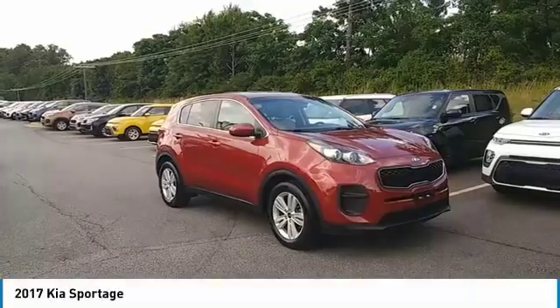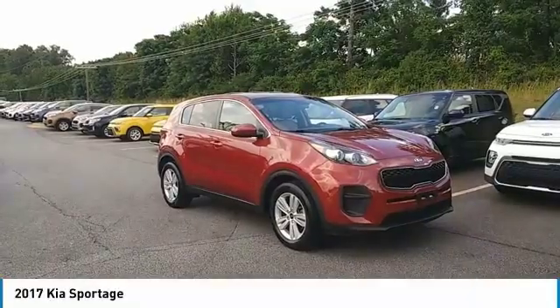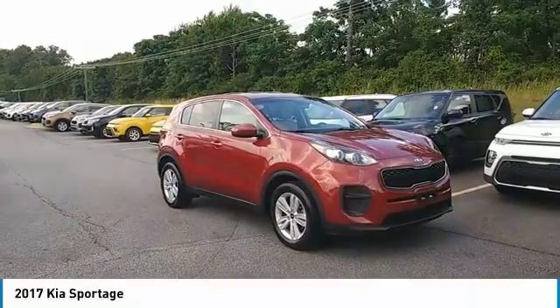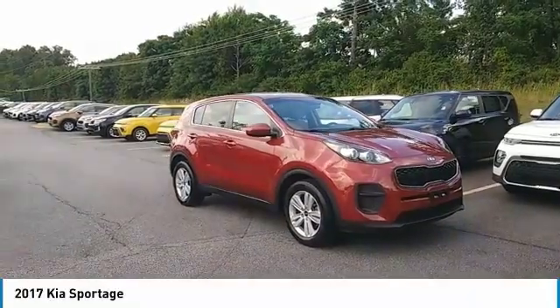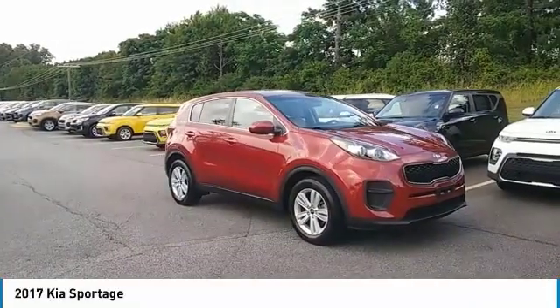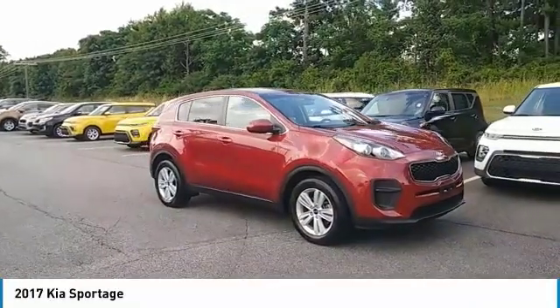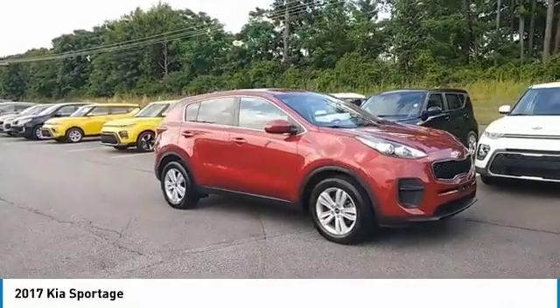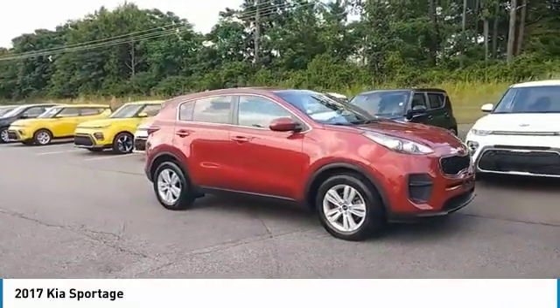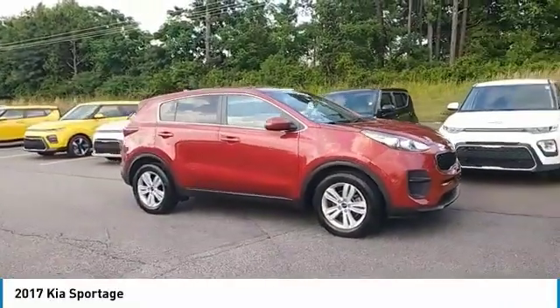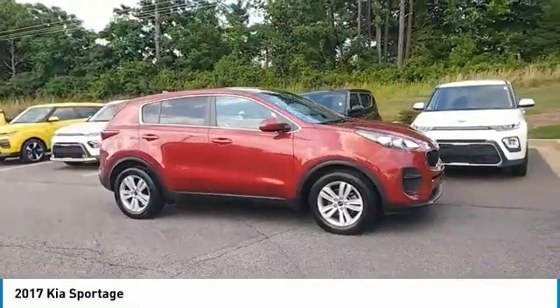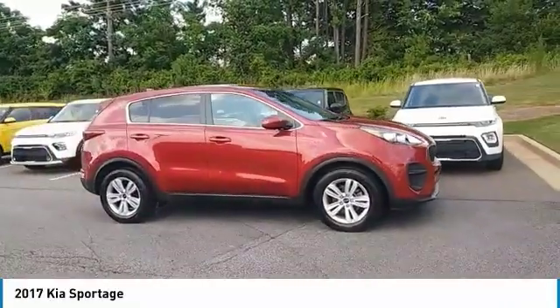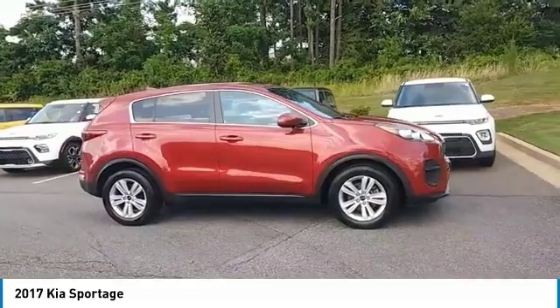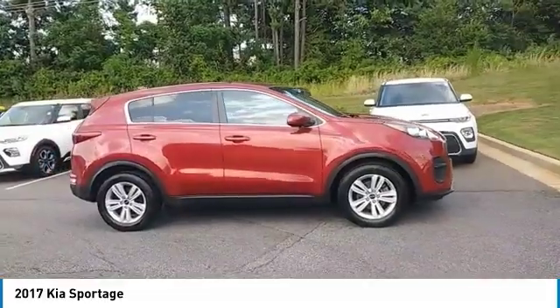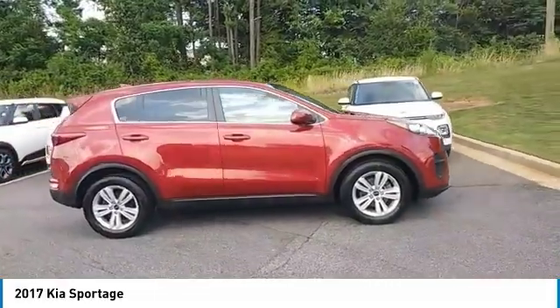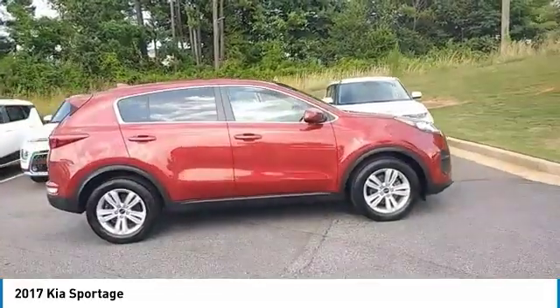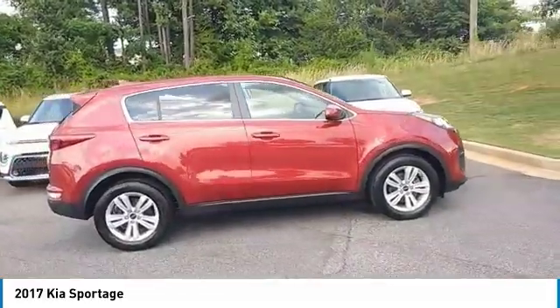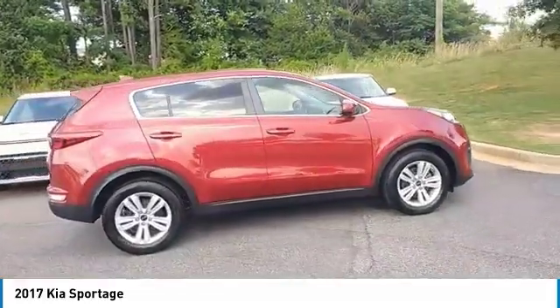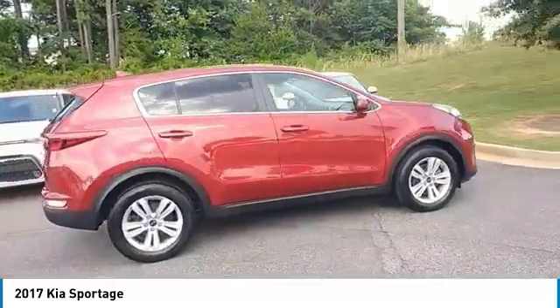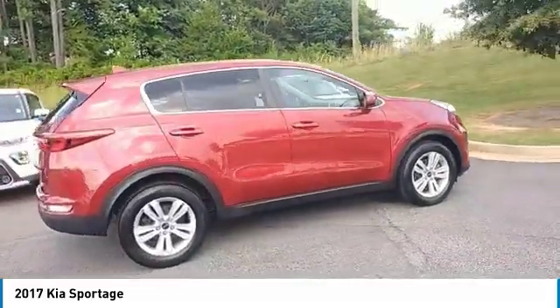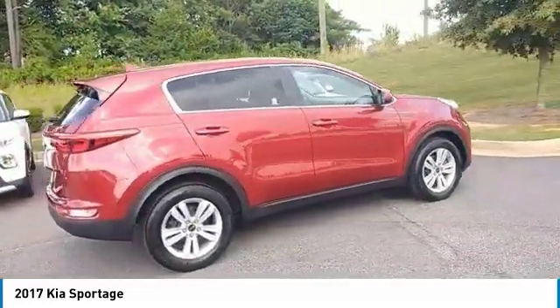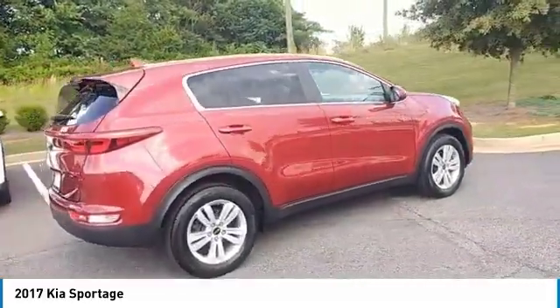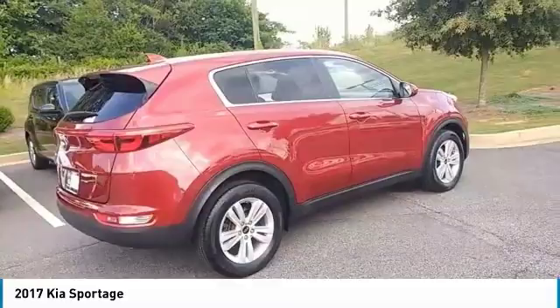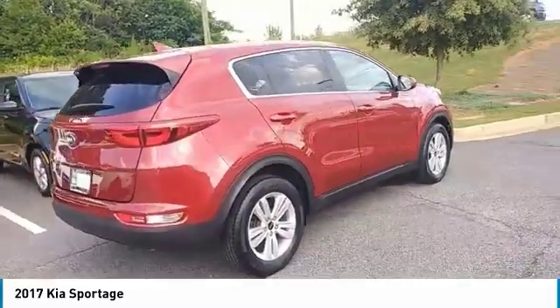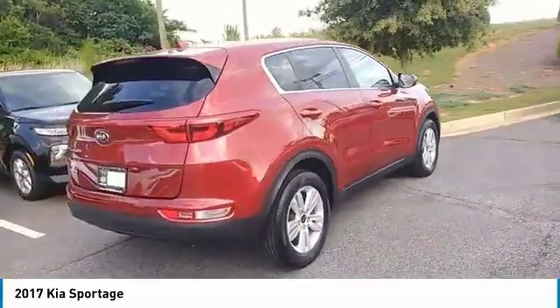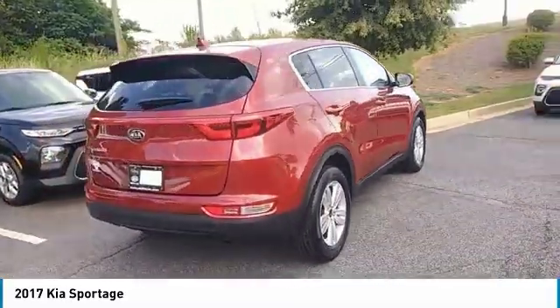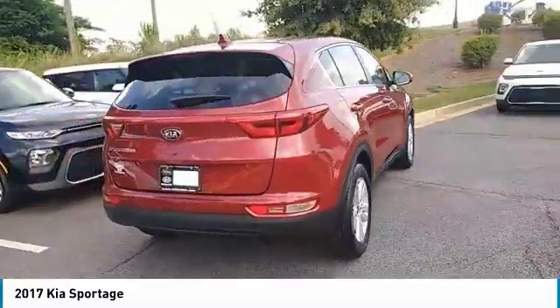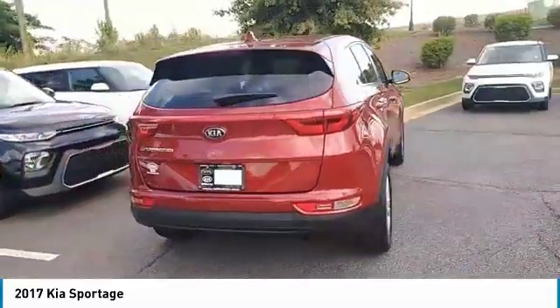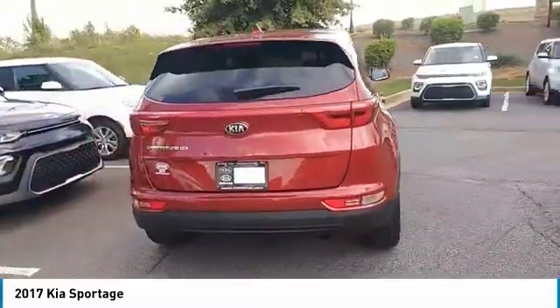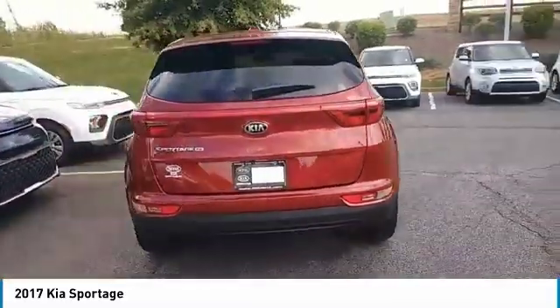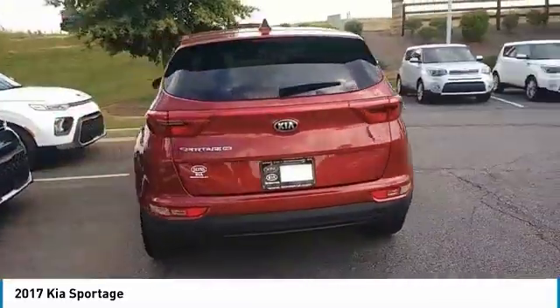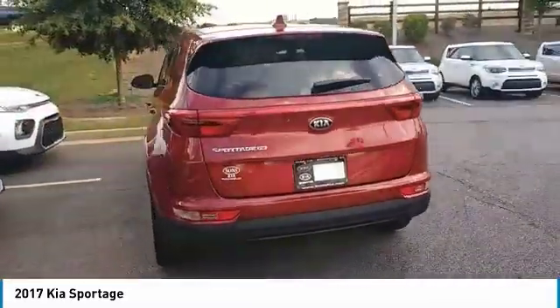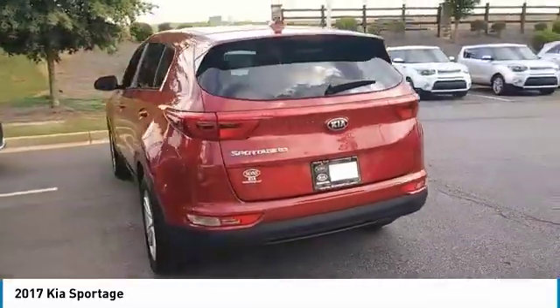Make a great choice today with the 2017 Sportage. With its sleek and stylish exterior and its roomy, feature-laden interior, the Sportage both looks good and performs well on the road. Here are some of this vehicle's great options.